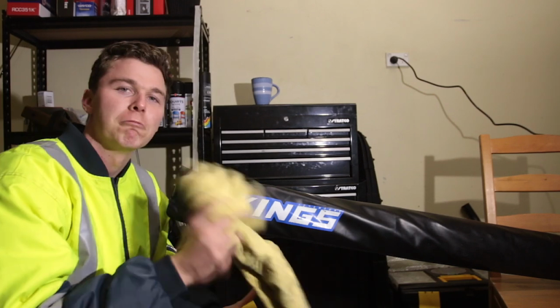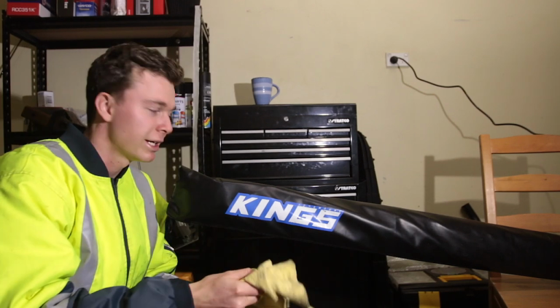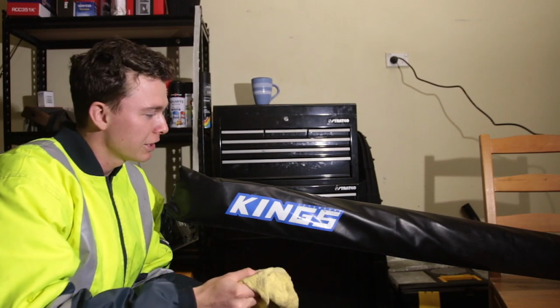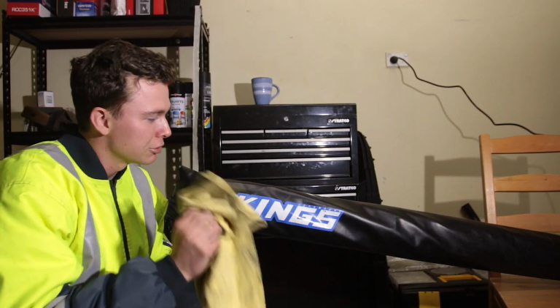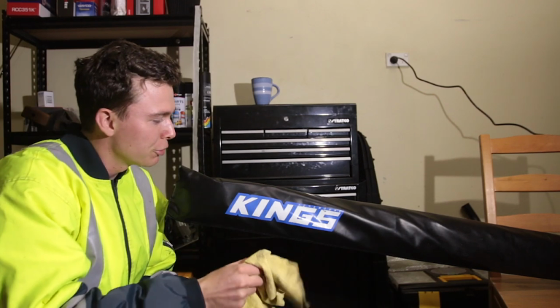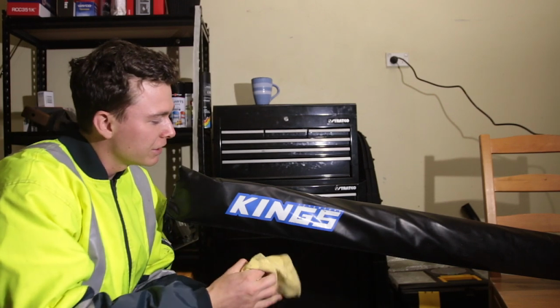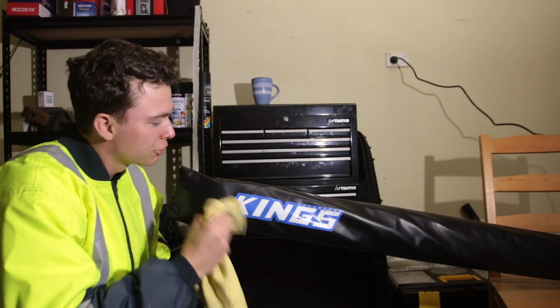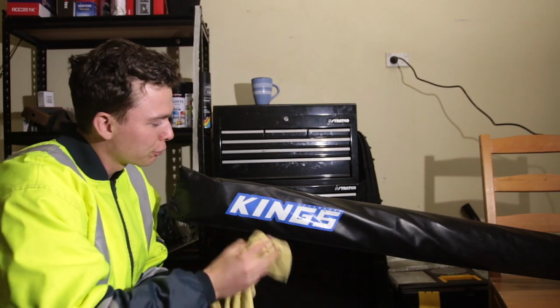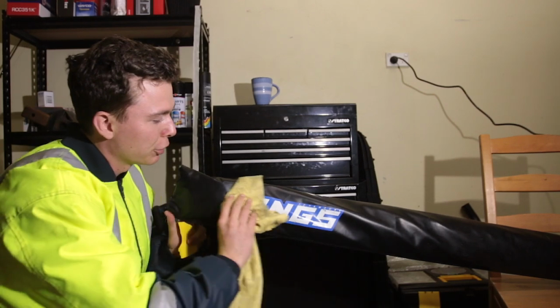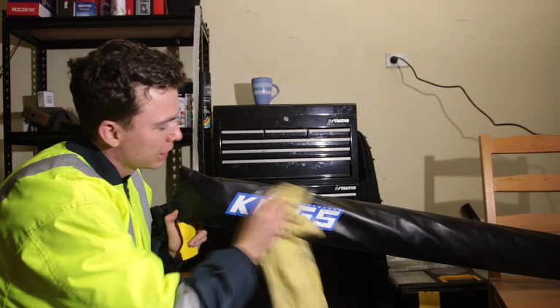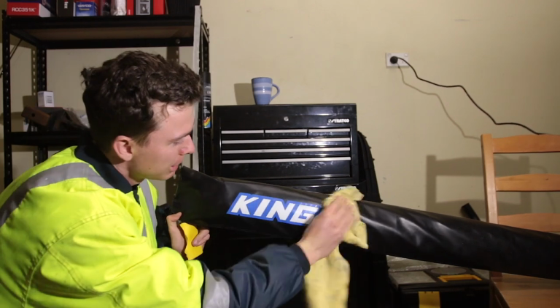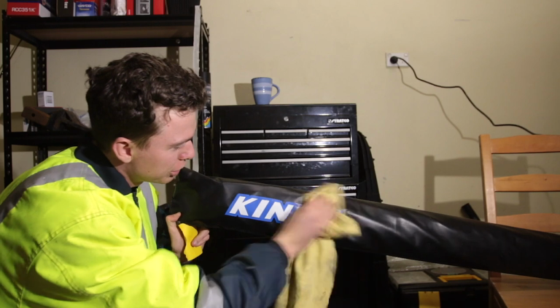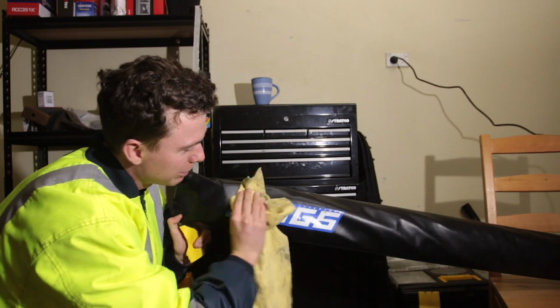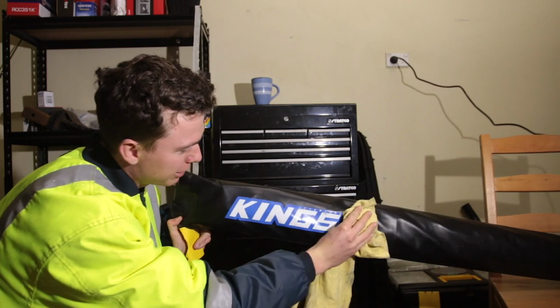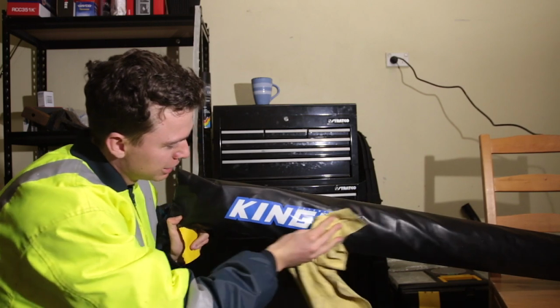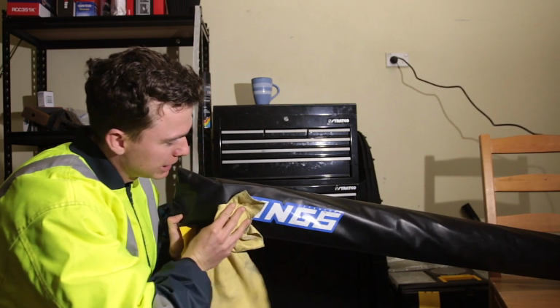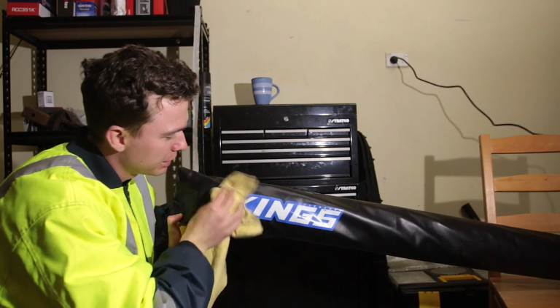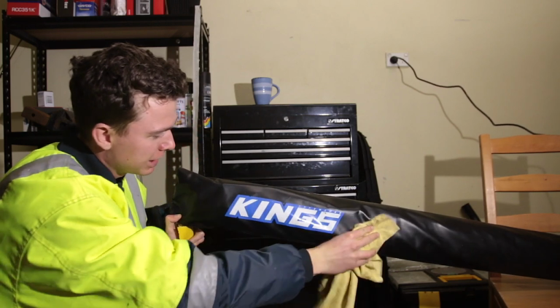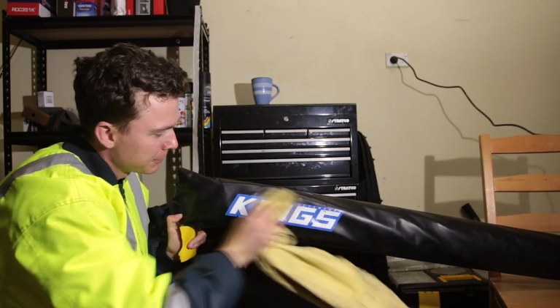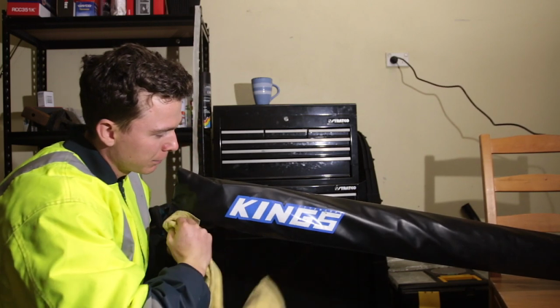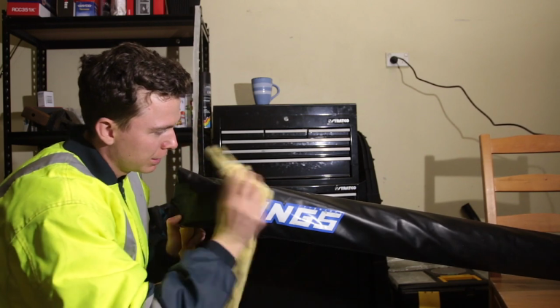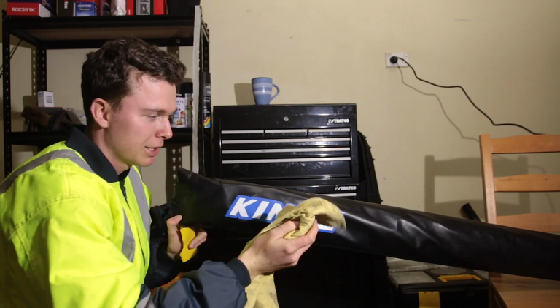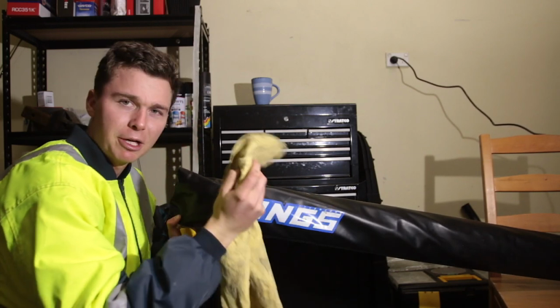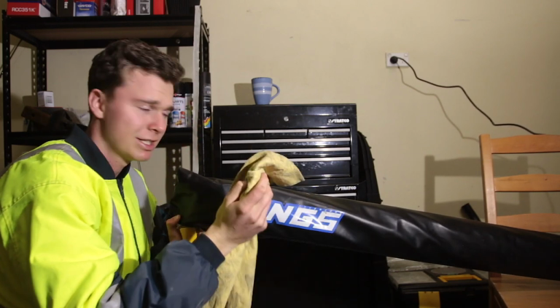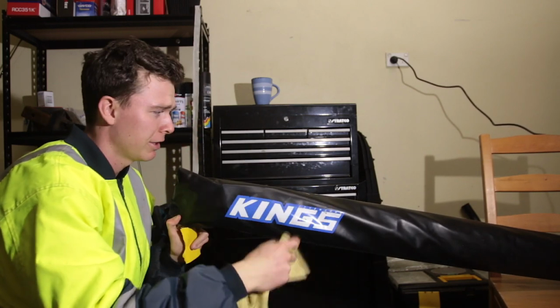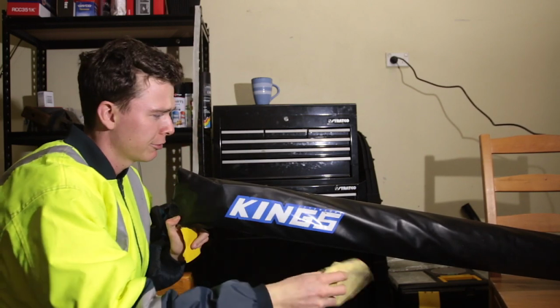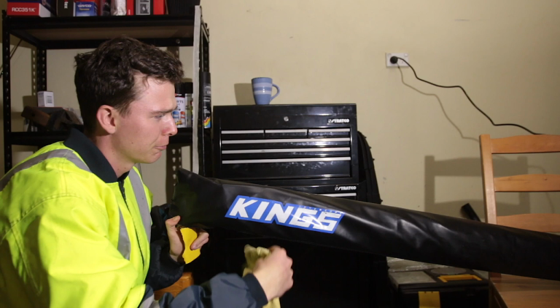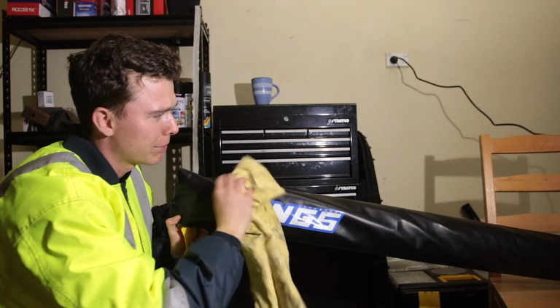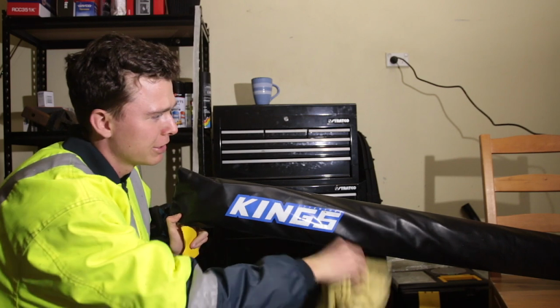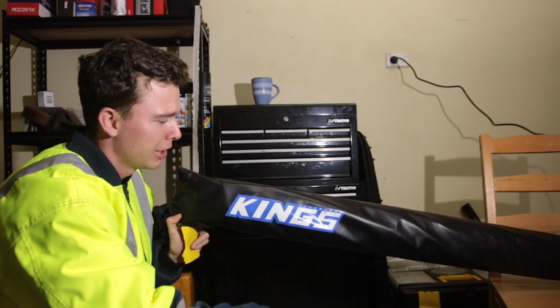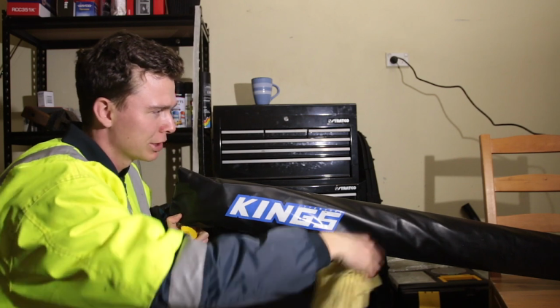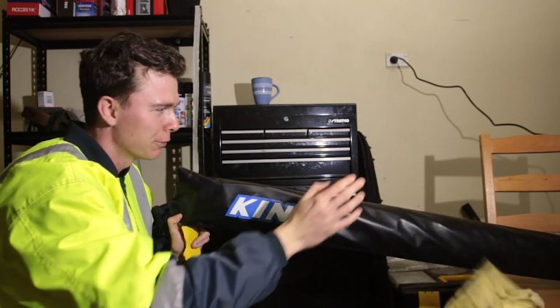When you're painting anything, don't be an idiot — do the prep work and make sure you clean up the area as best as you can. Just grab whatever's laying around and give it a good old wipe down. This awning is filthy.